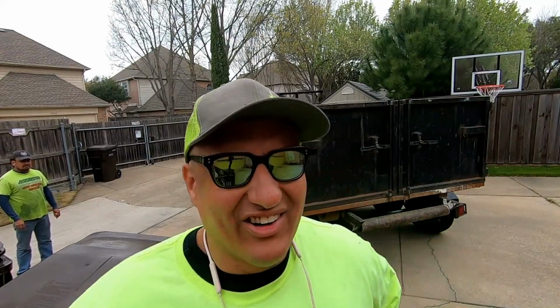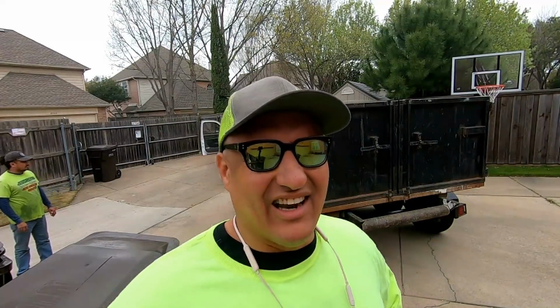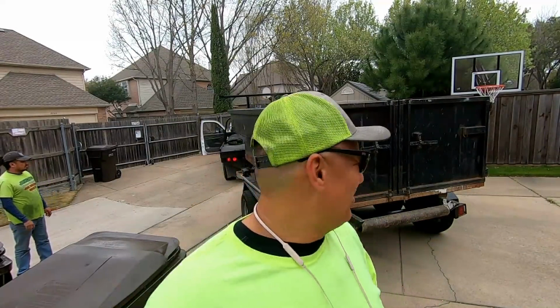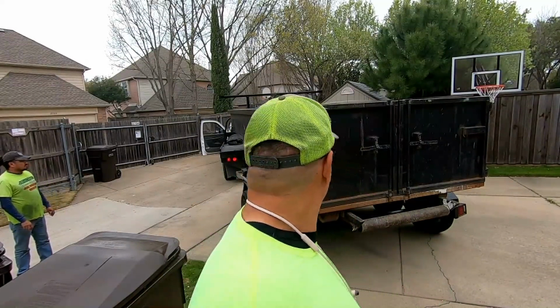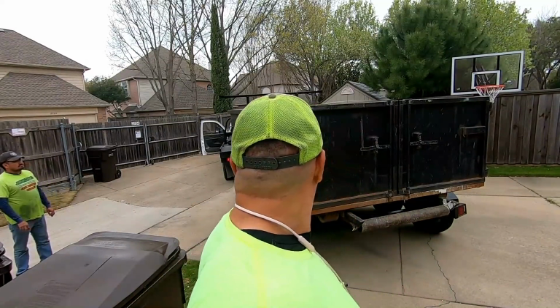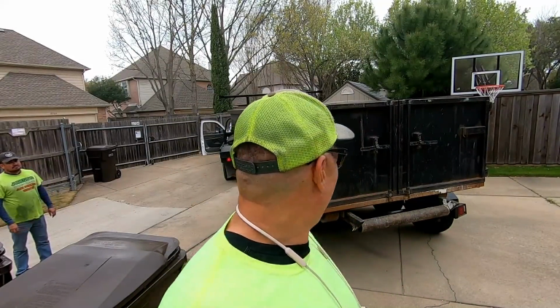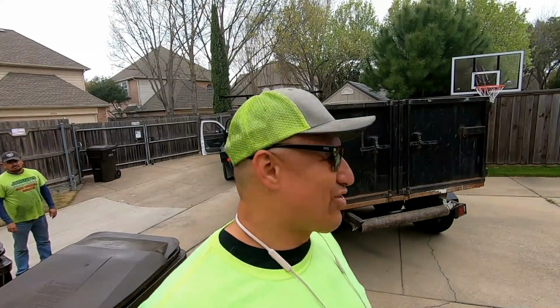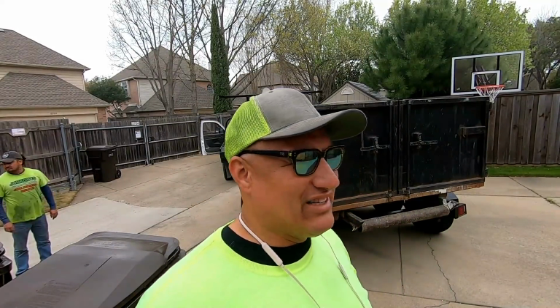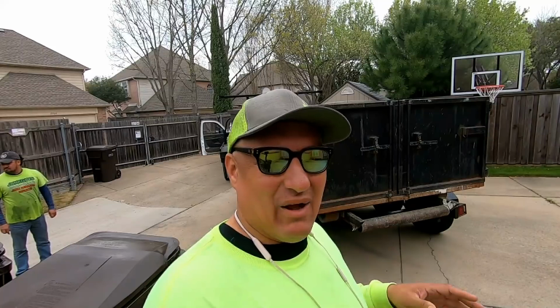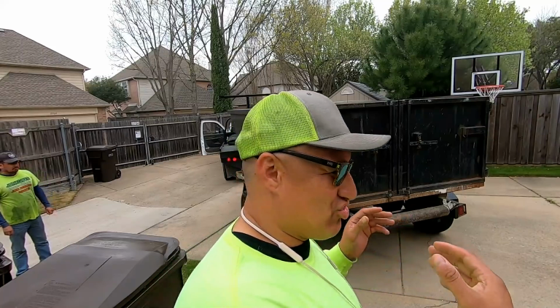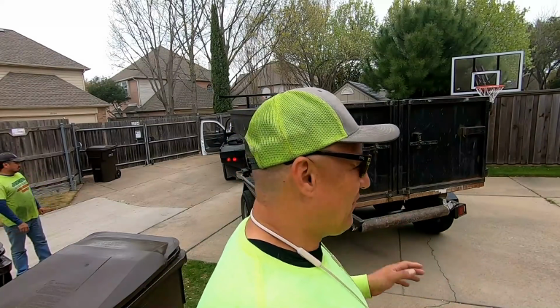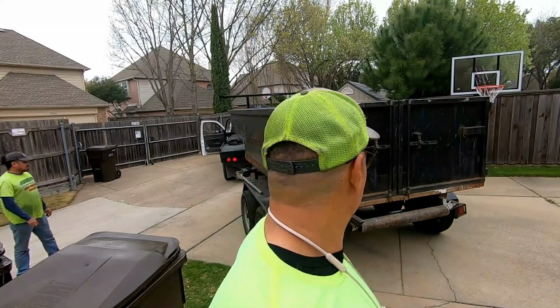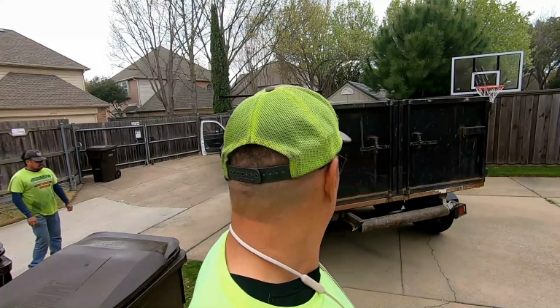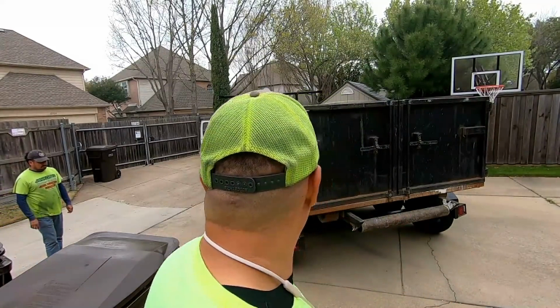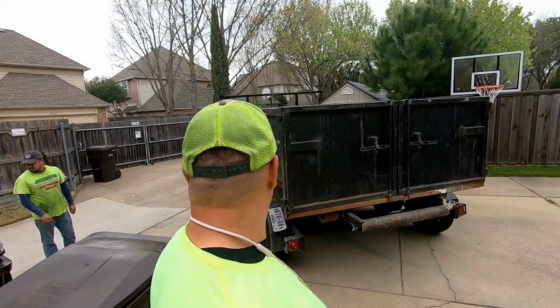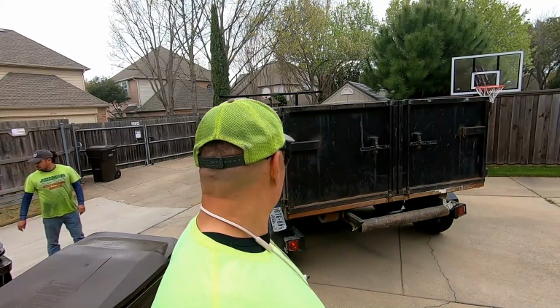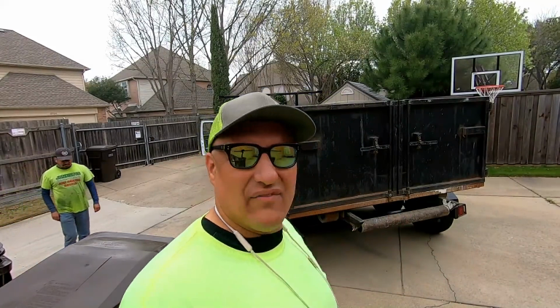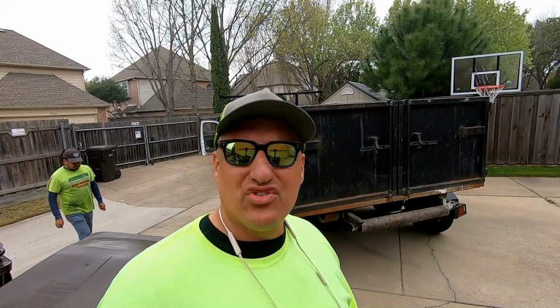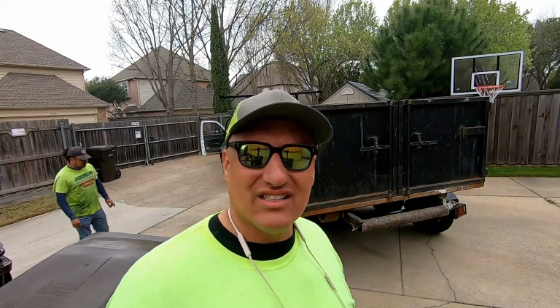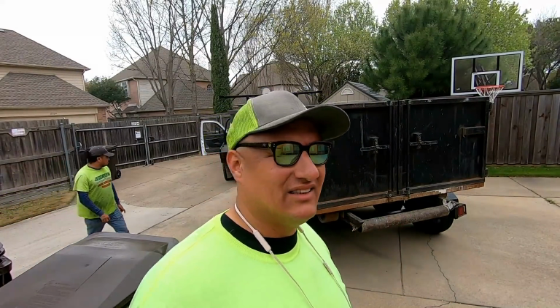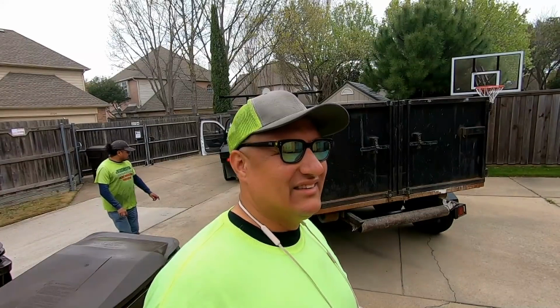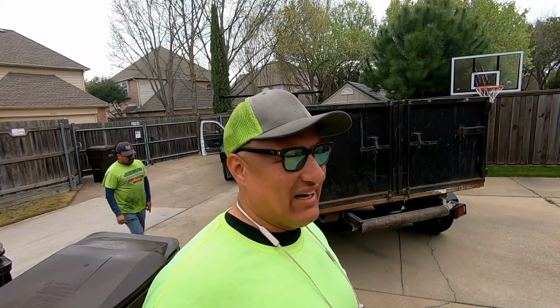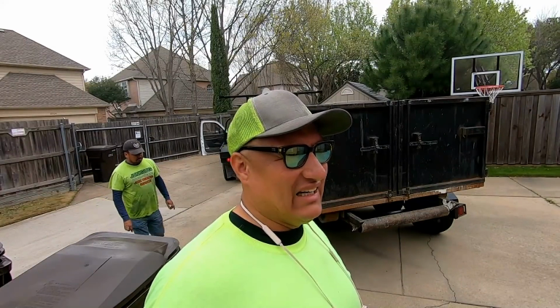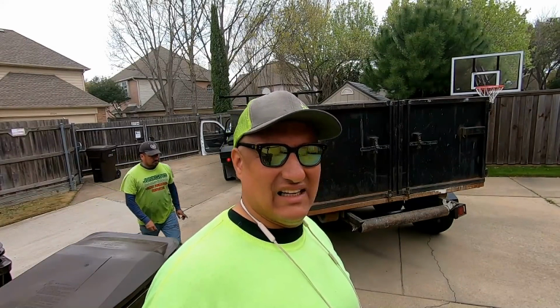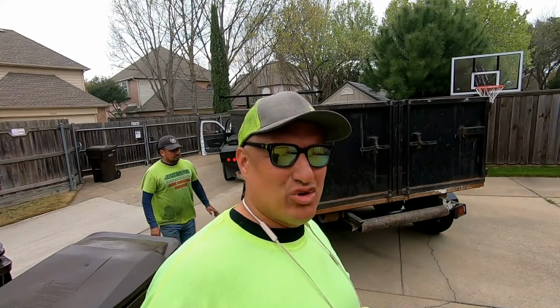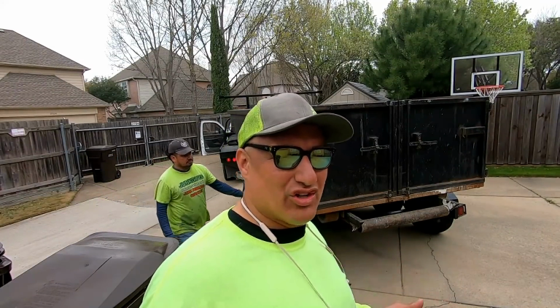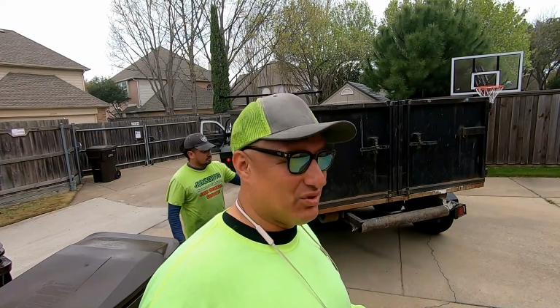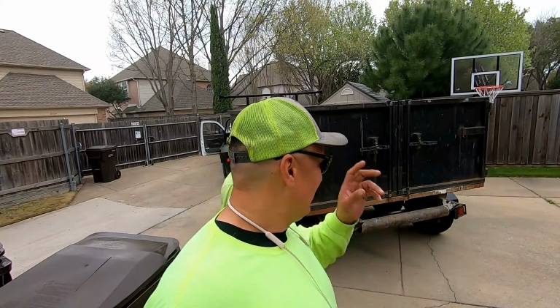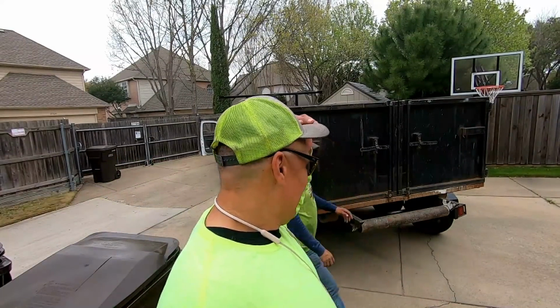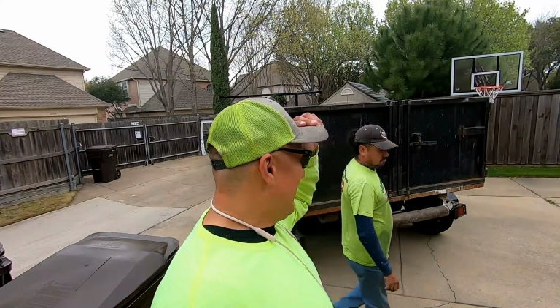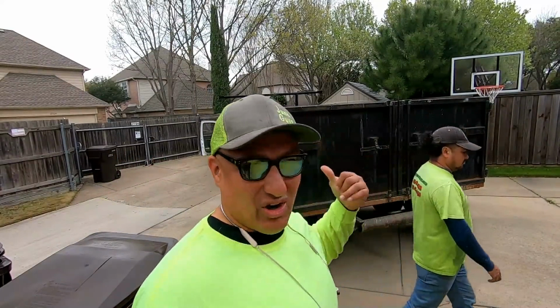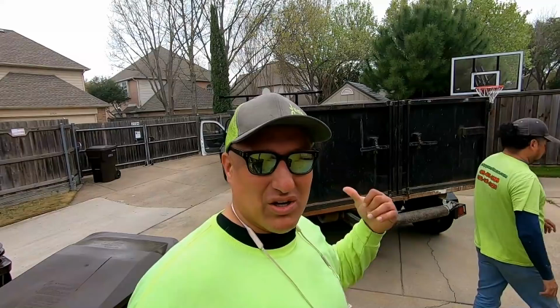Harder than I thought it would be. The angle of the driveway doesn't allow me to just drop it off in one place. But after a few tries, I finally got it. I do this all the time, so imagine how hard this was.